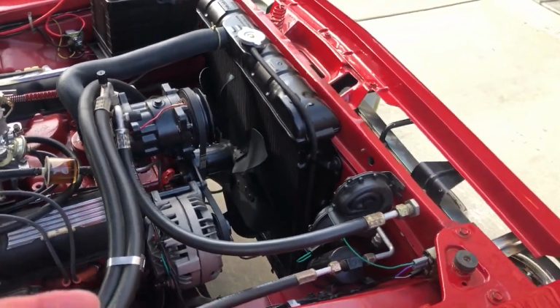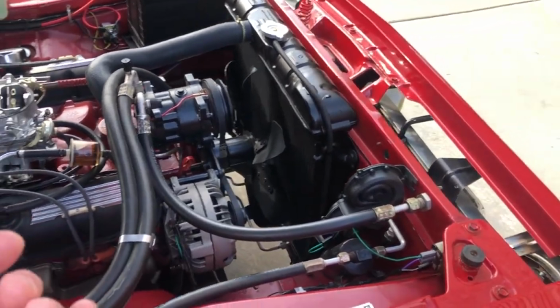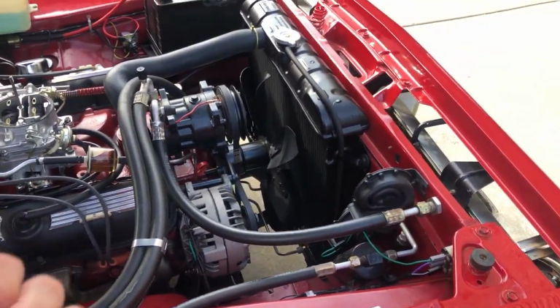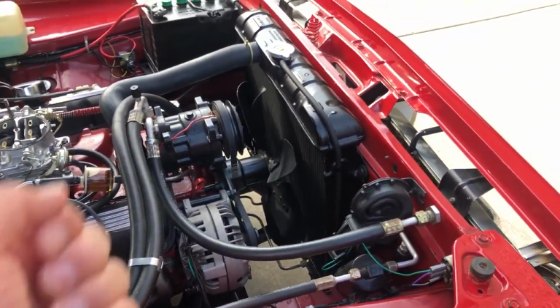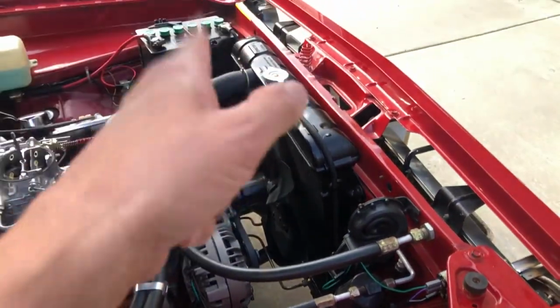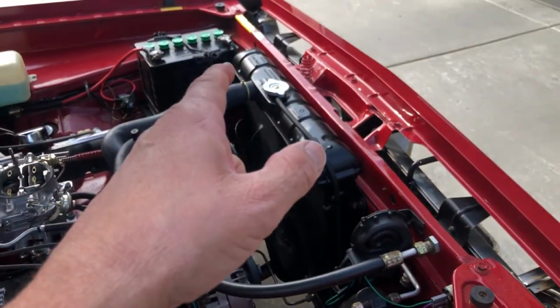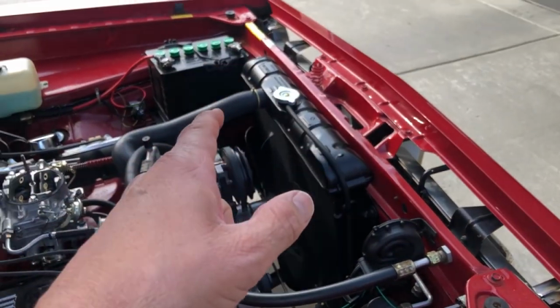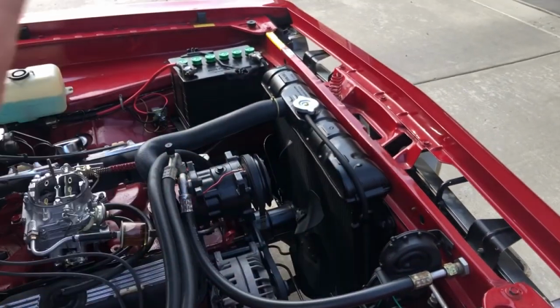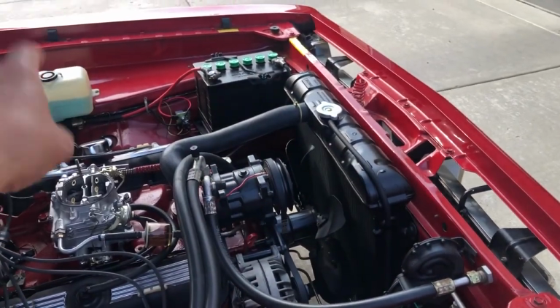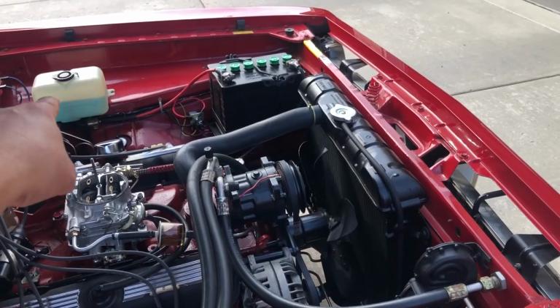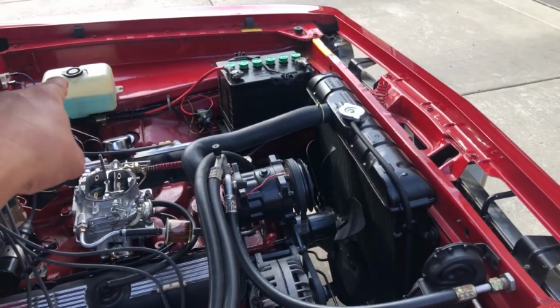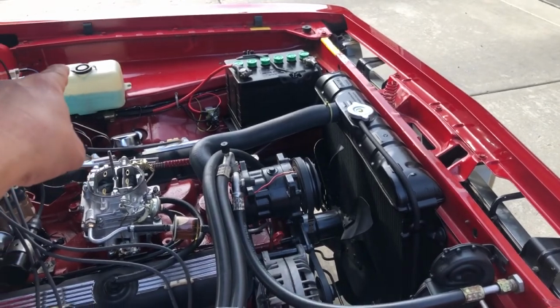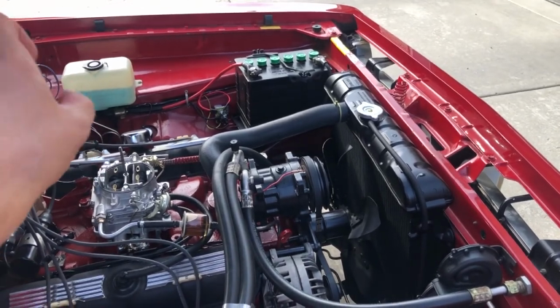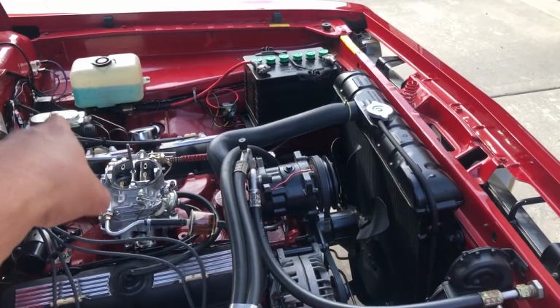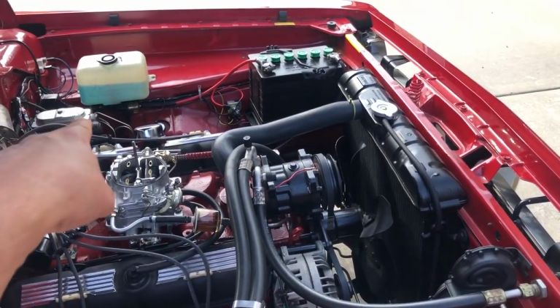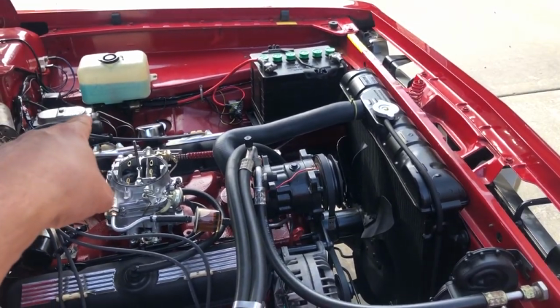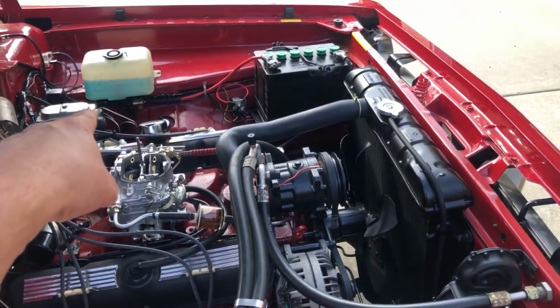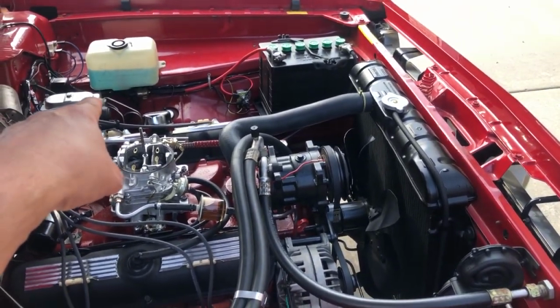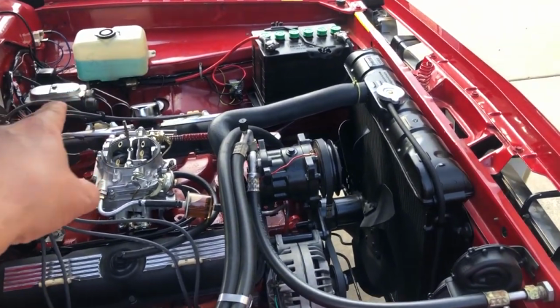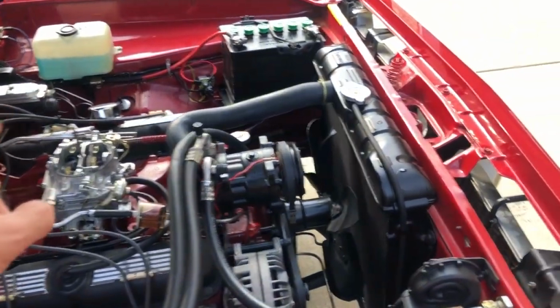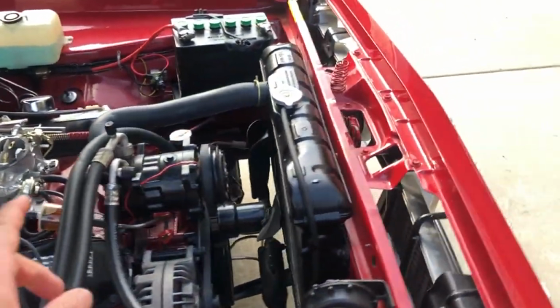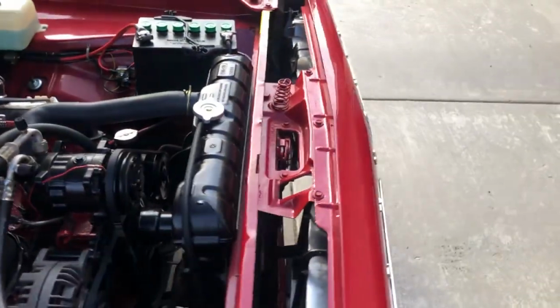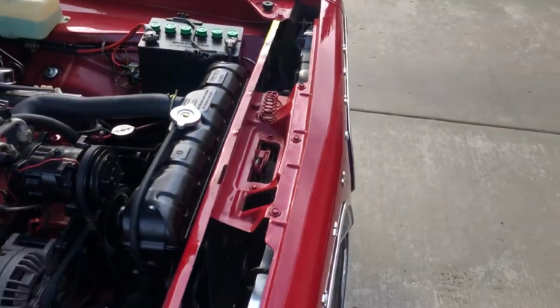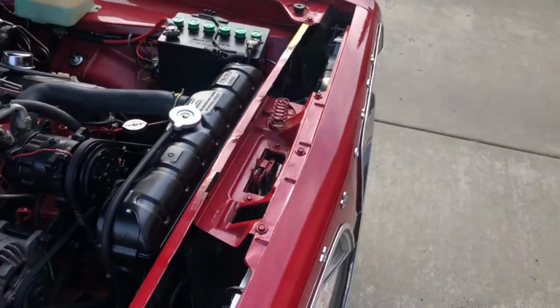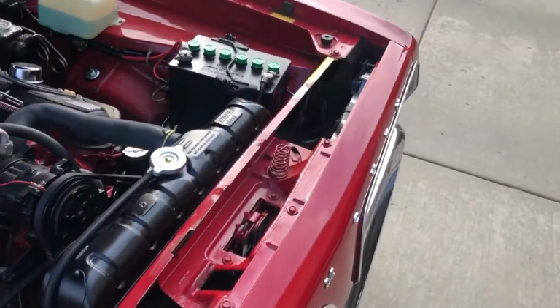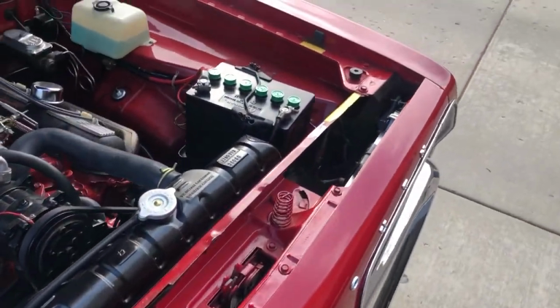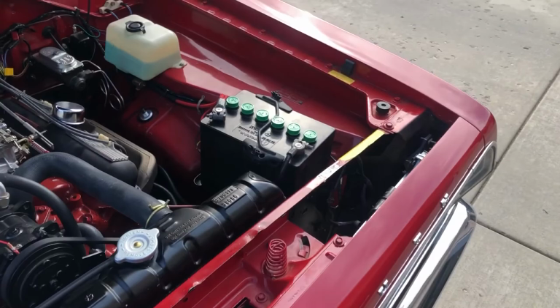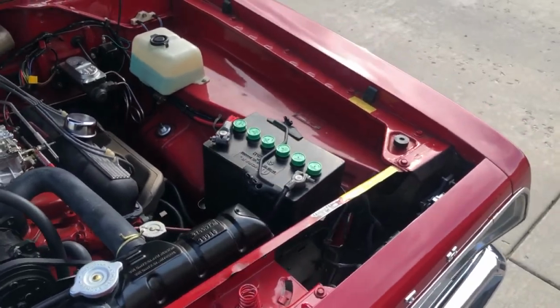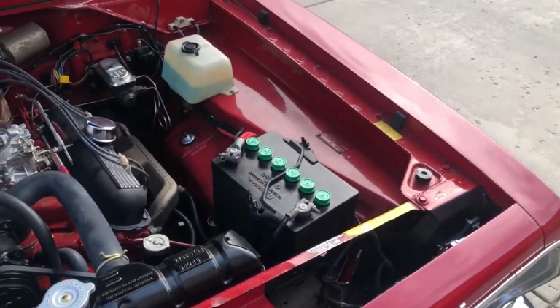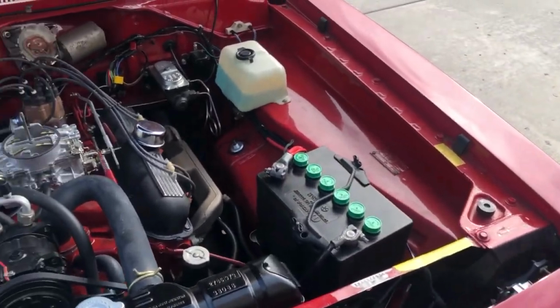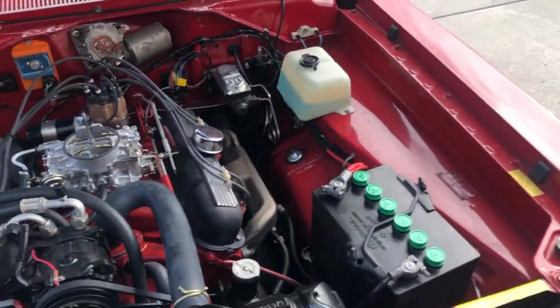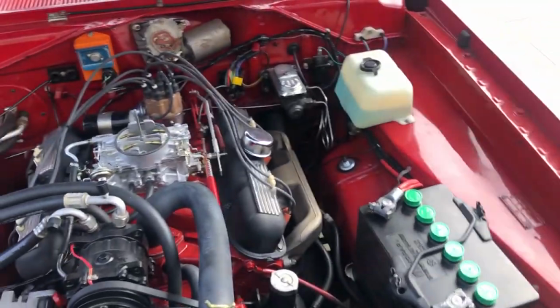No leaks at the battery either. The master cylinder is brand new, so no leaks there. Let's talk about the details here.